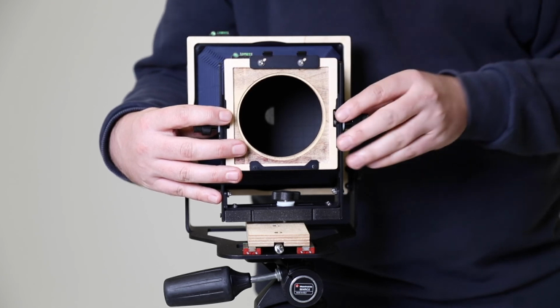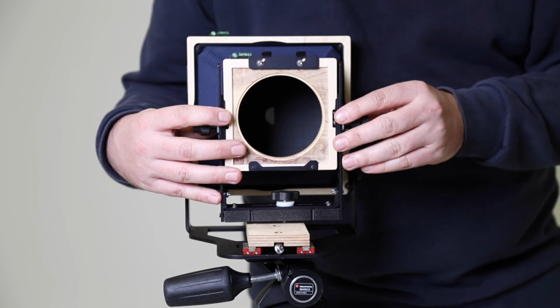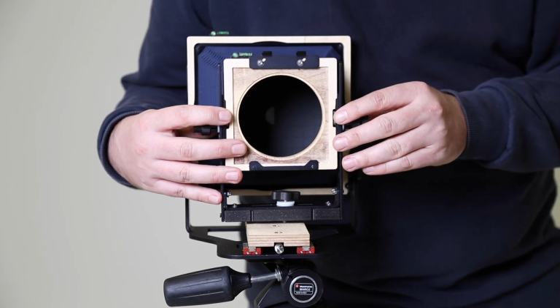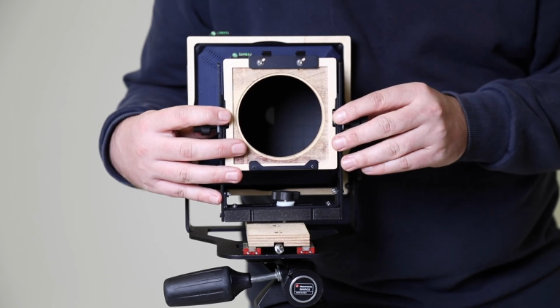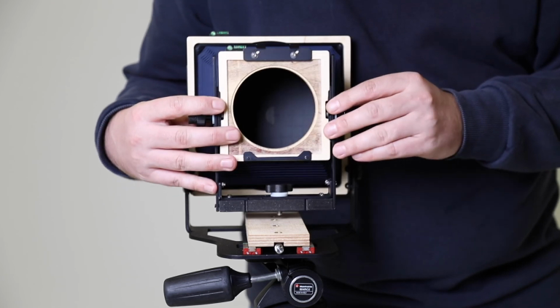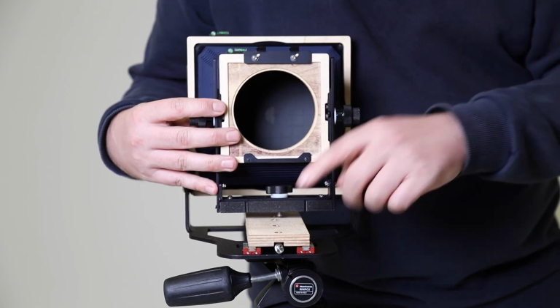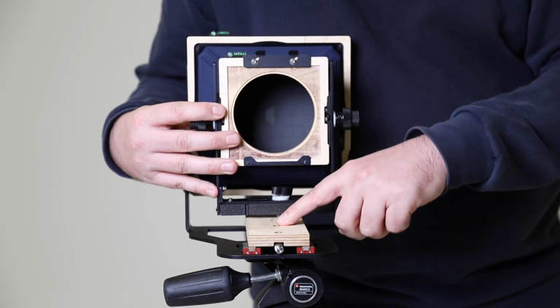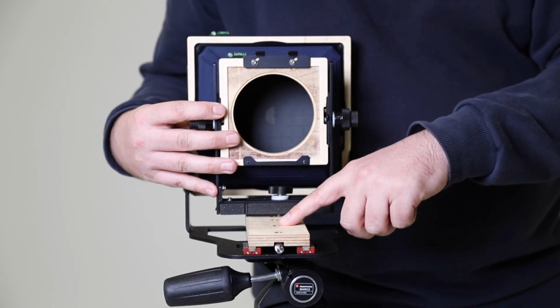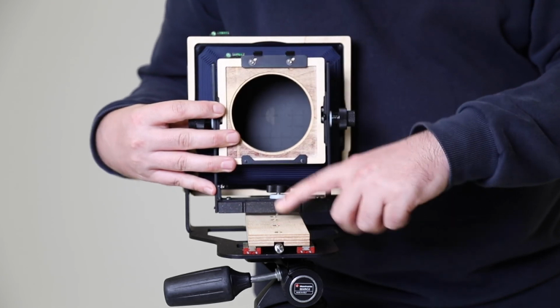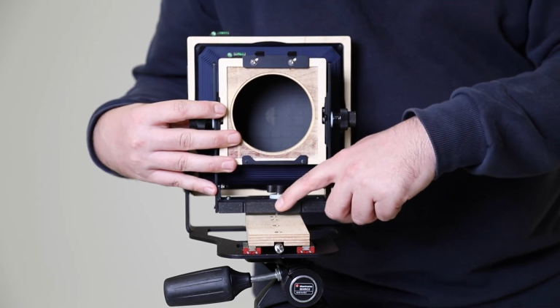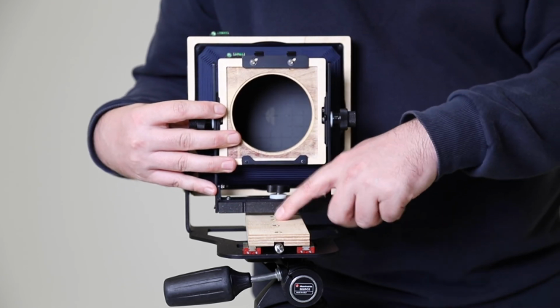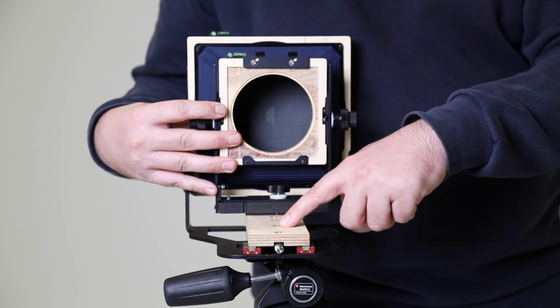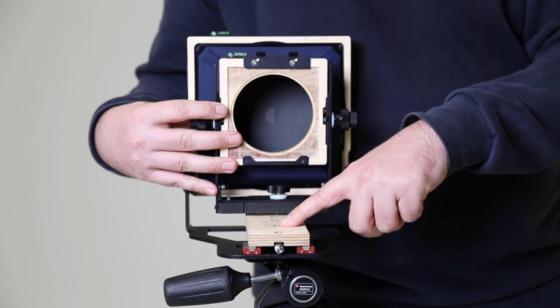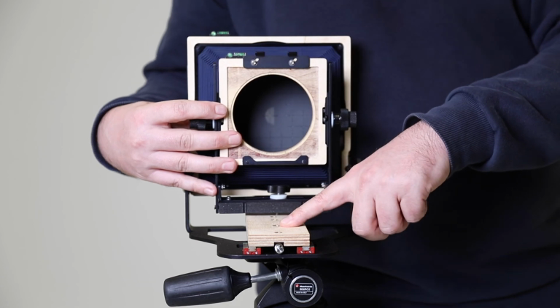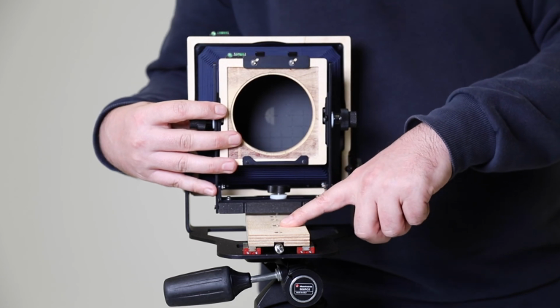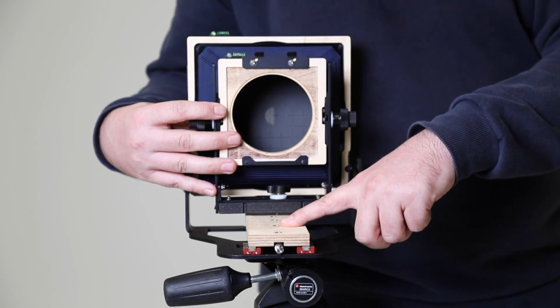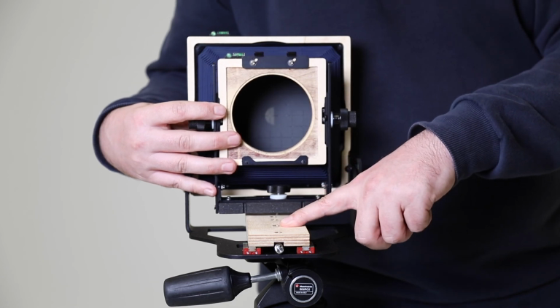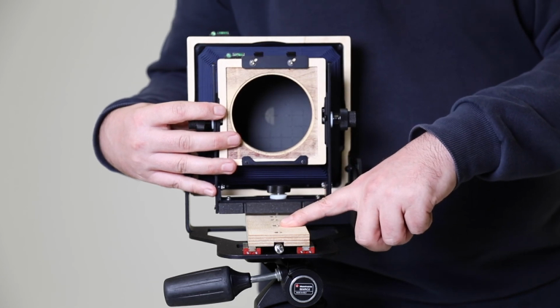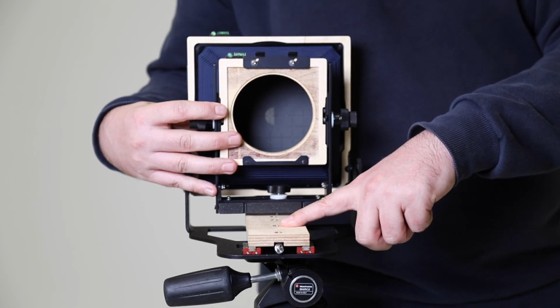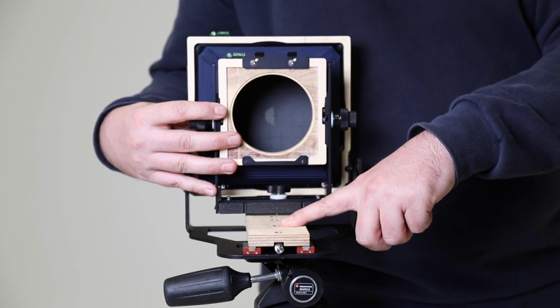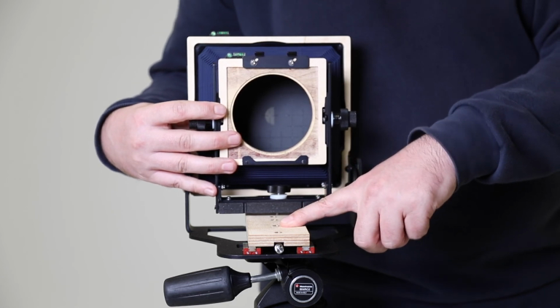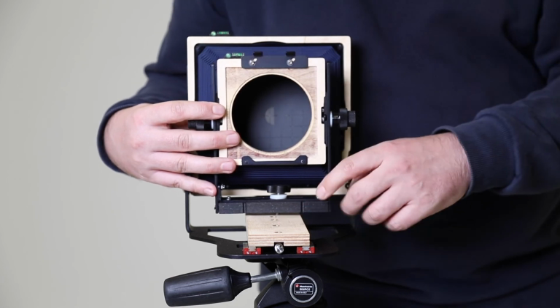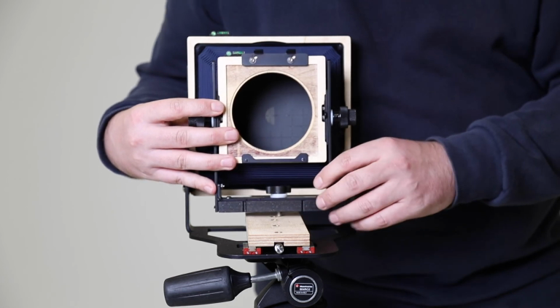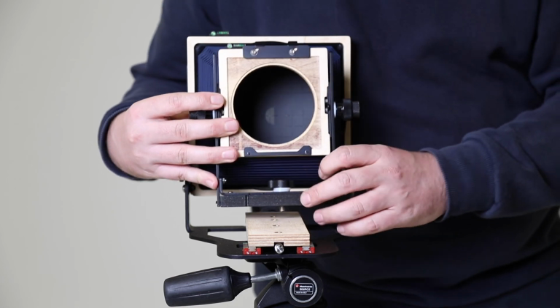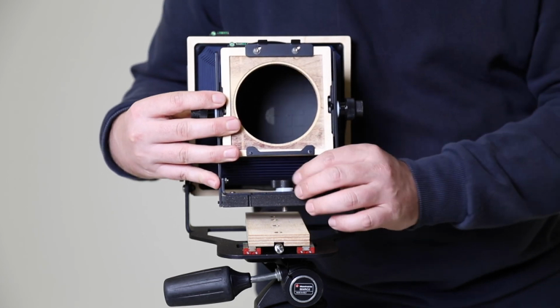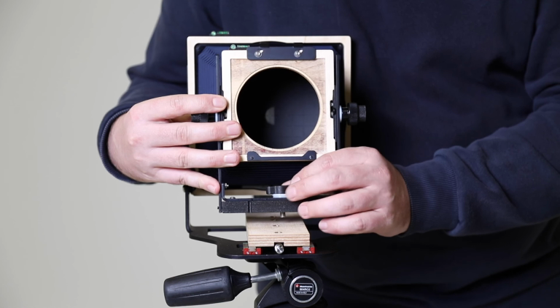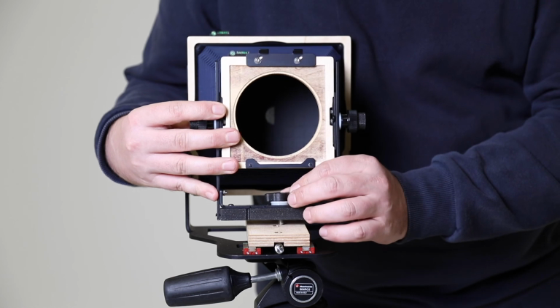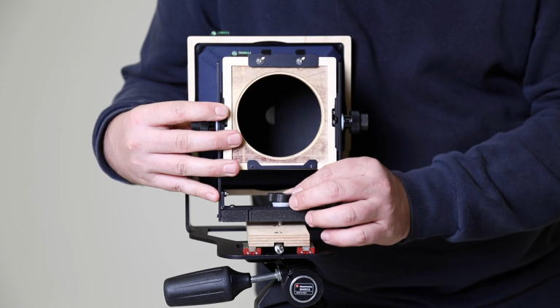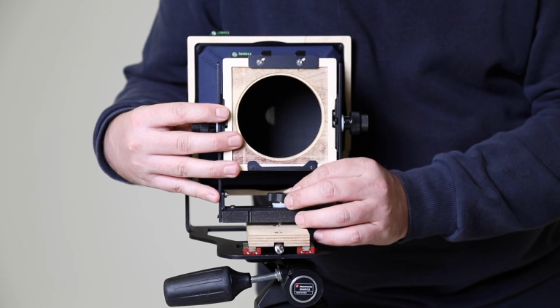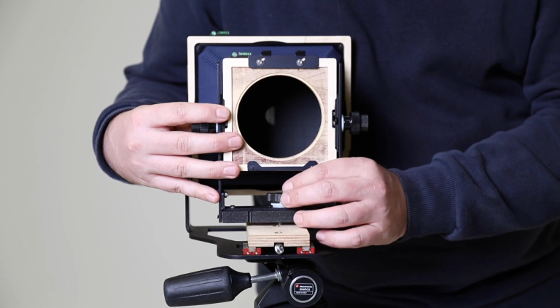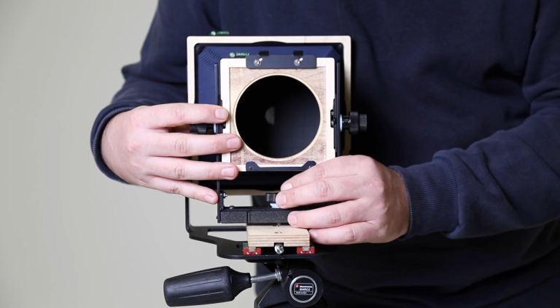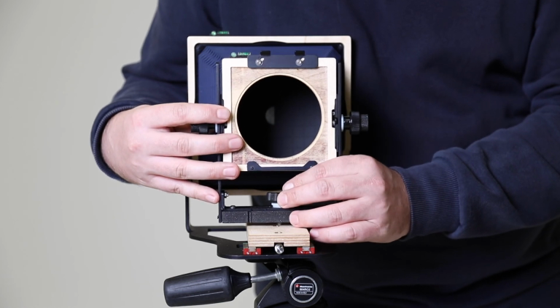That's about 150 millimeters, and it lines up with the third tripod mount on the base of the camera. So I'm just going to go ahead and screw that in there, just like that.